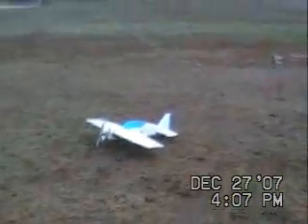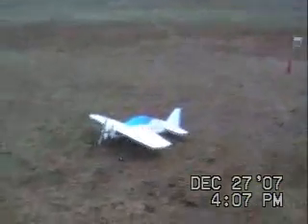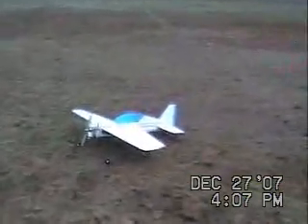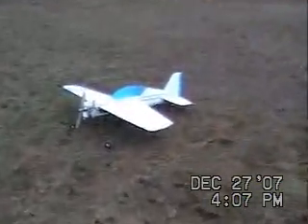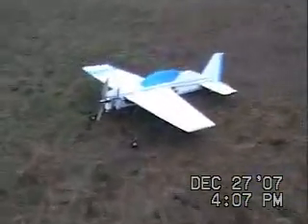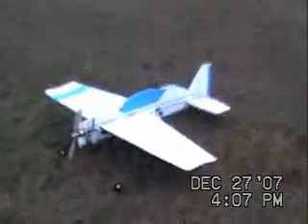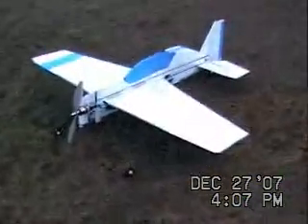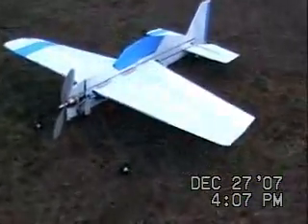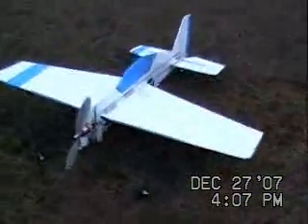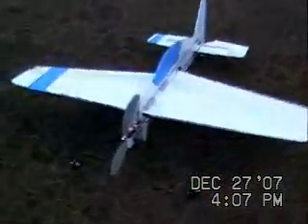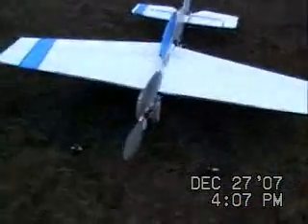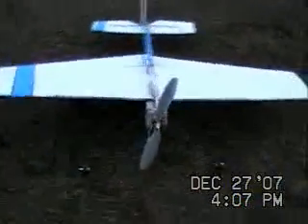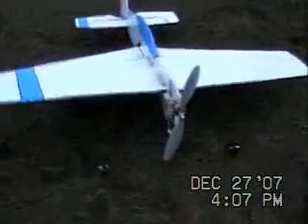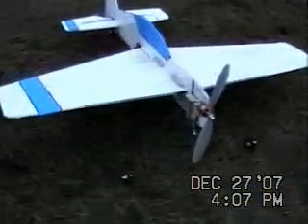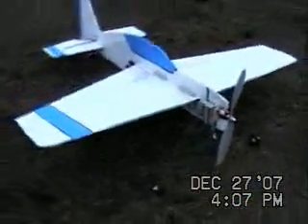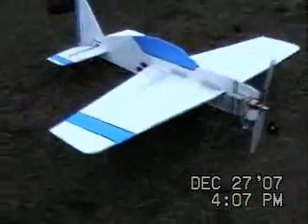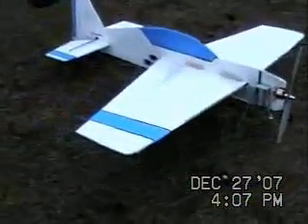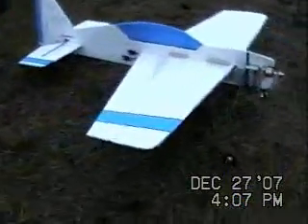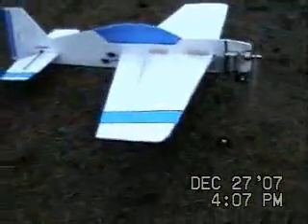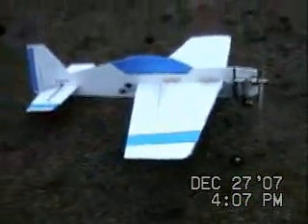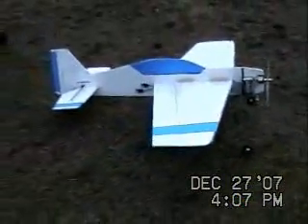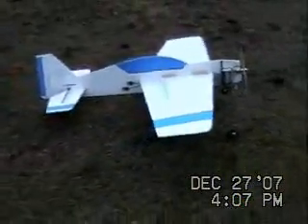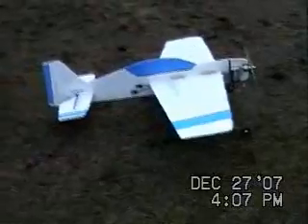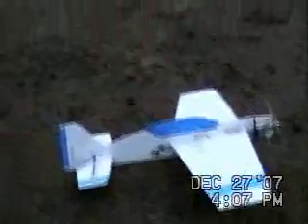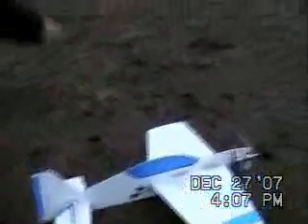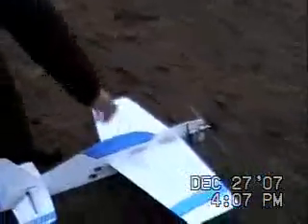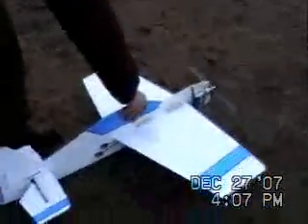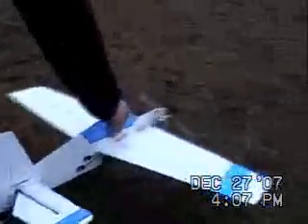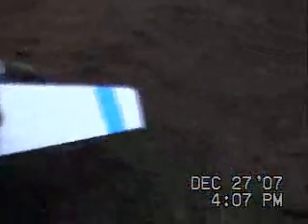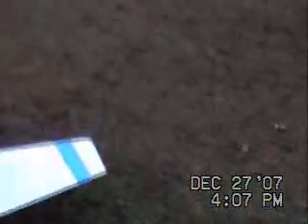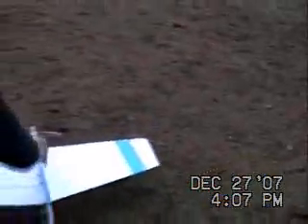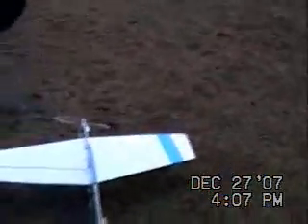This is our plane. We trimmed it out. We flew it the other day. Today it's very calm, no wind. It's very cloudy, kind of wet out here, but it's not raining. It feels okay.